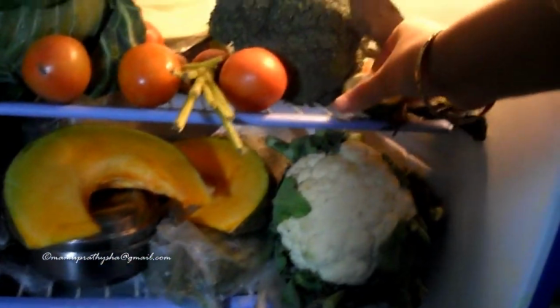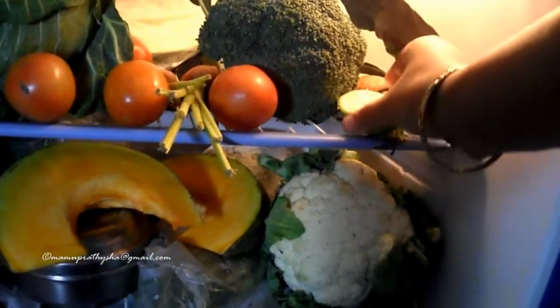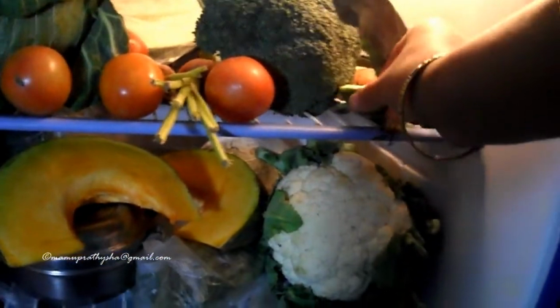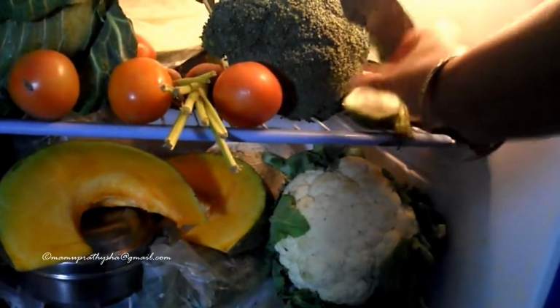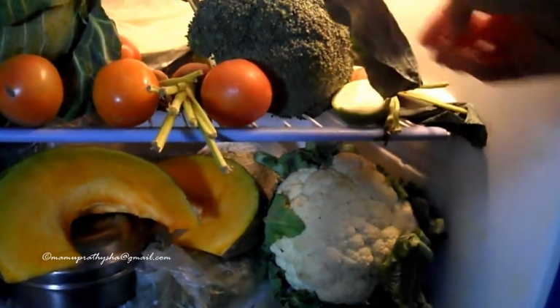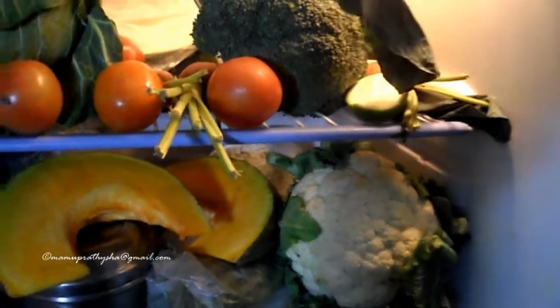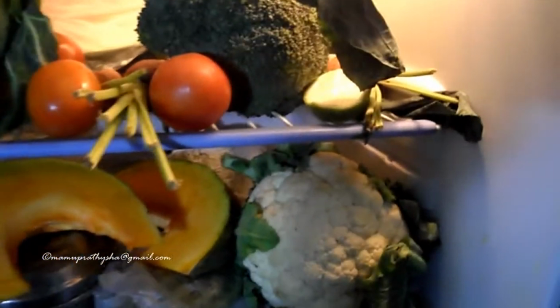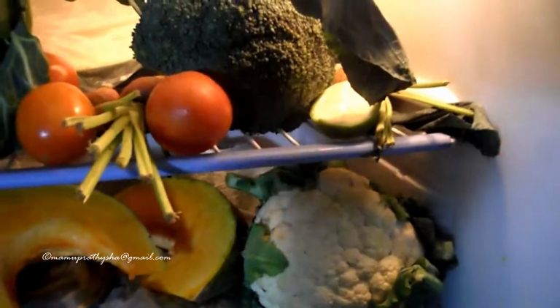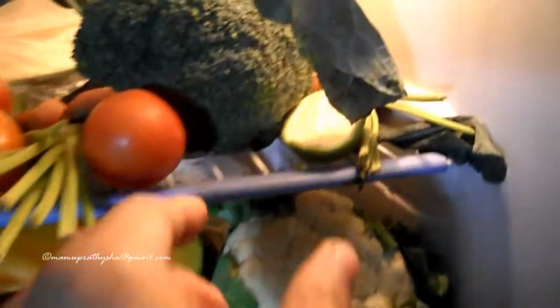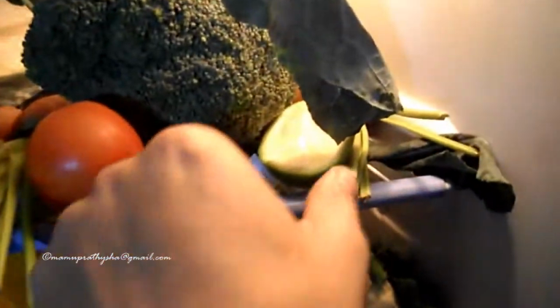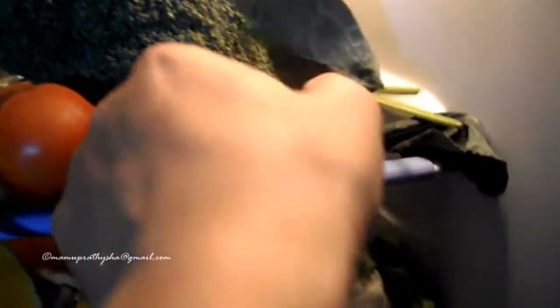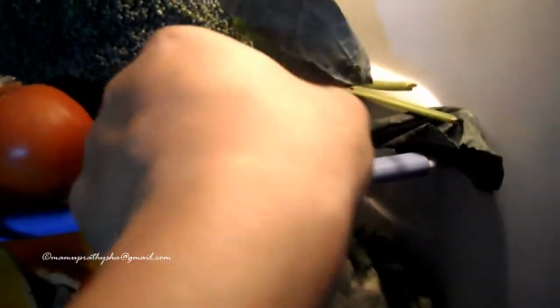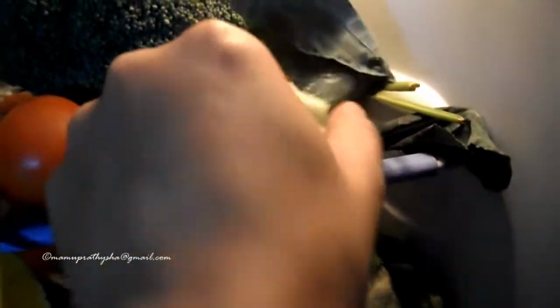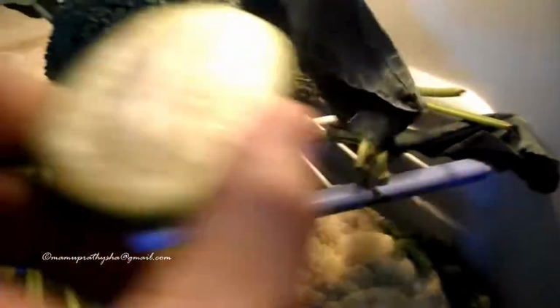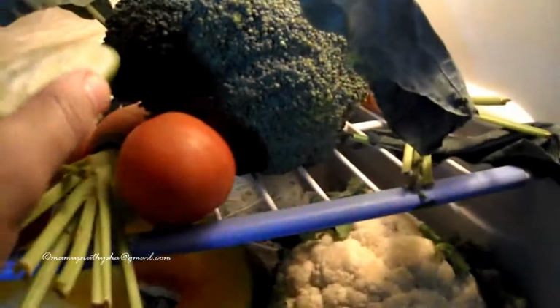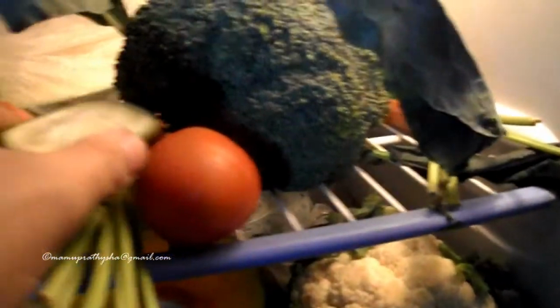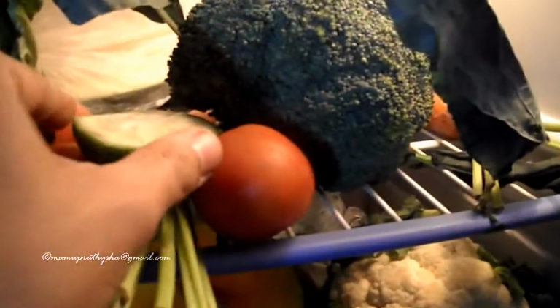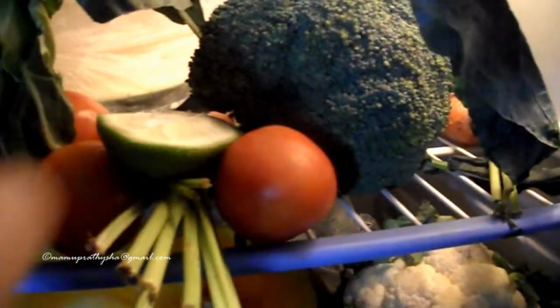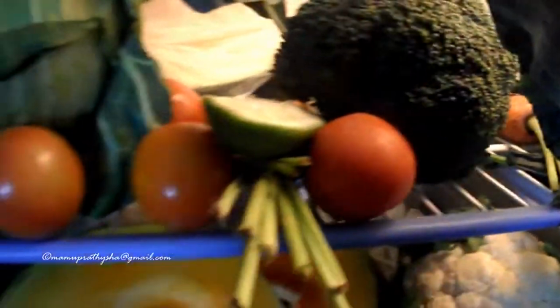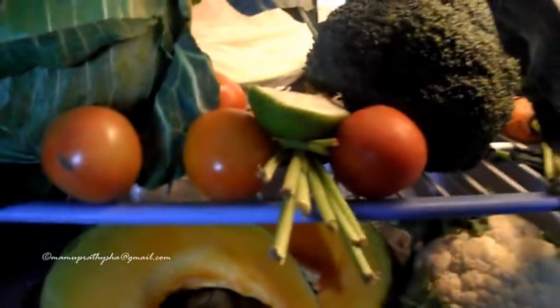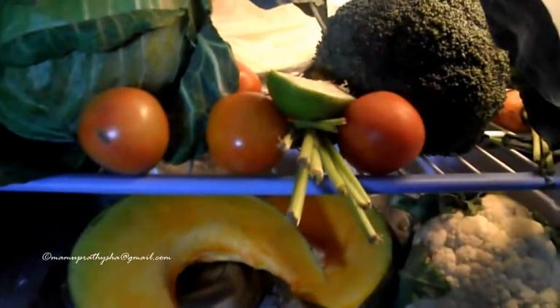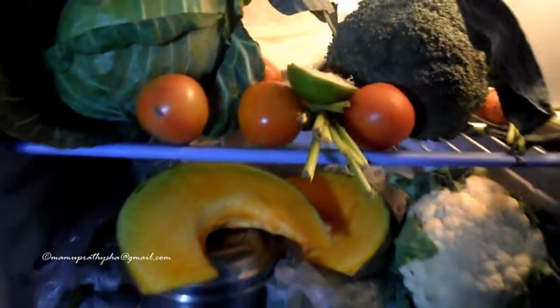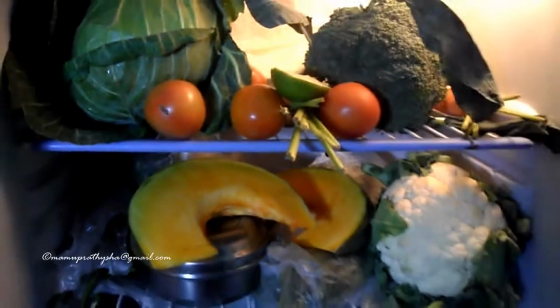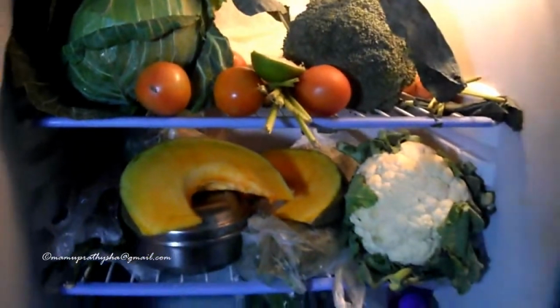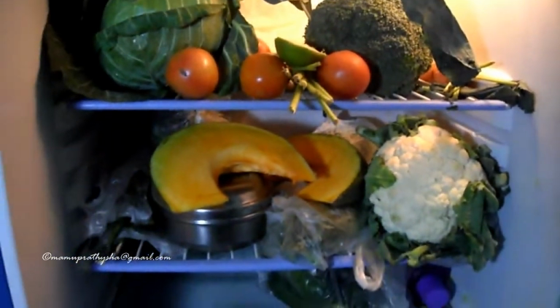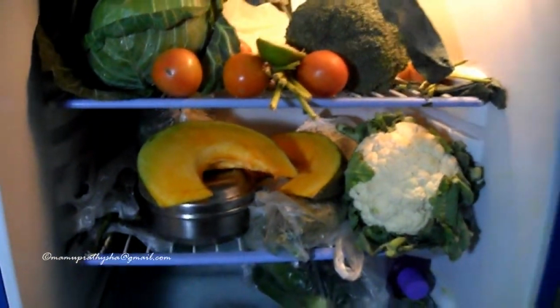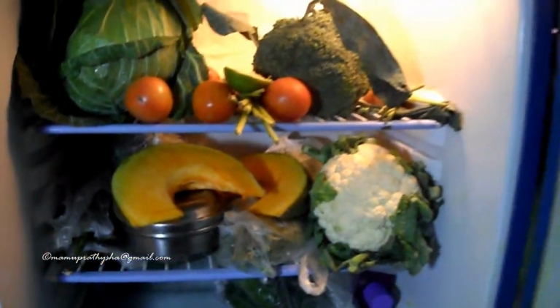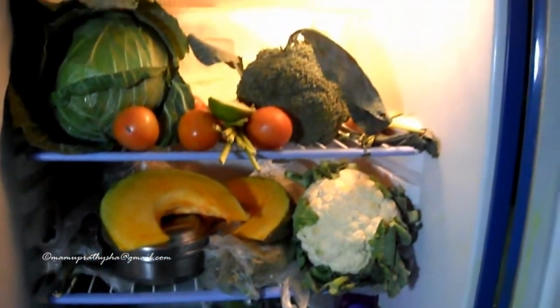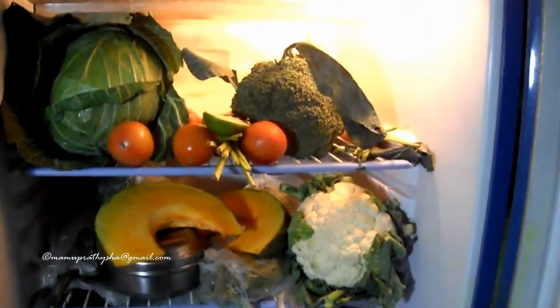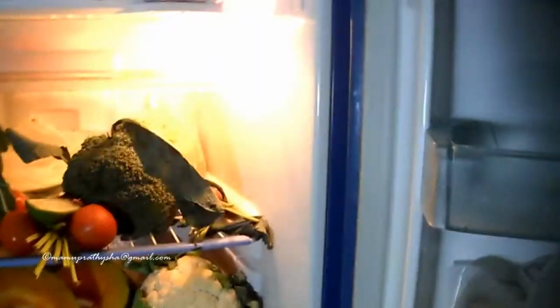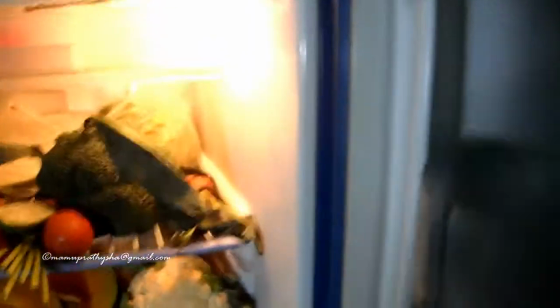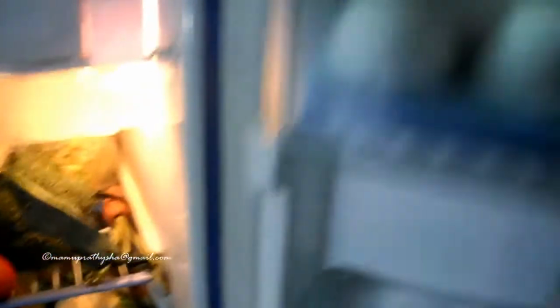That's it — now your refrigerator is odor free permanently and naturally. But please remember to change the lime every week with a fresh lime for better effect.